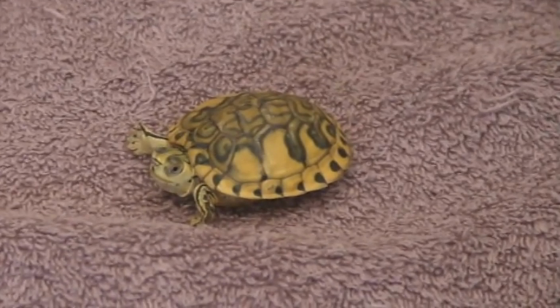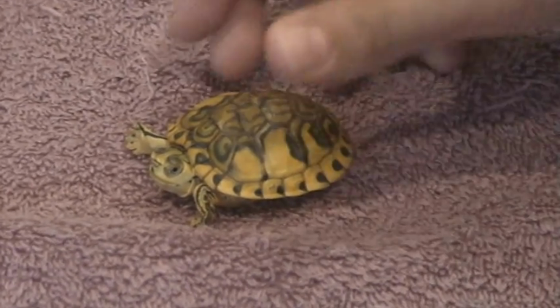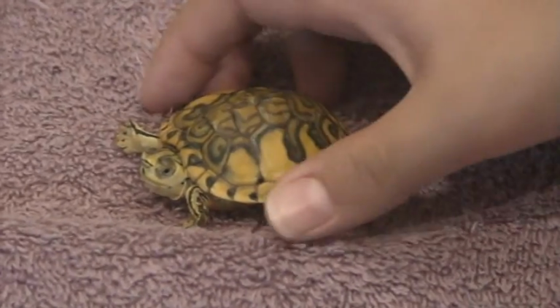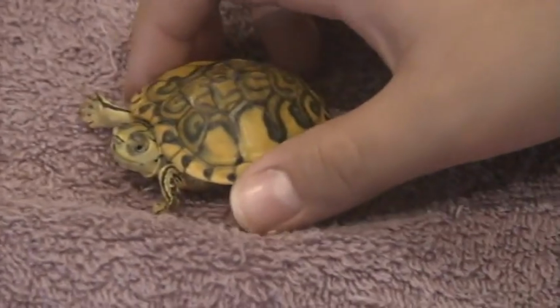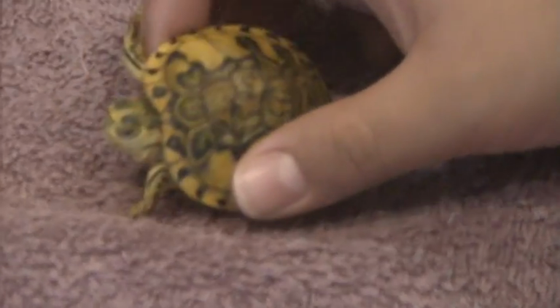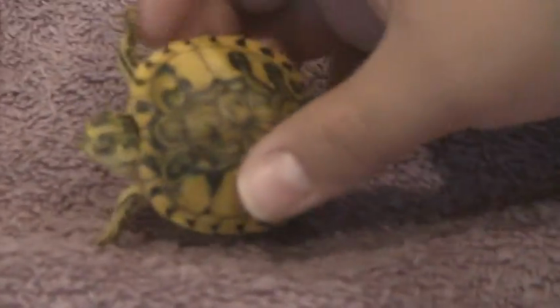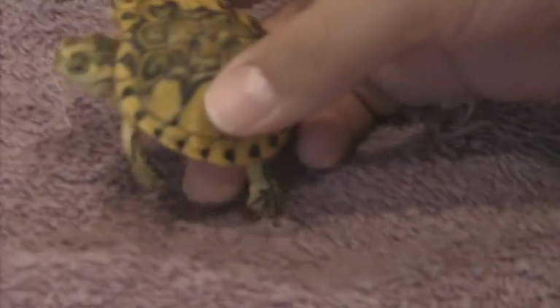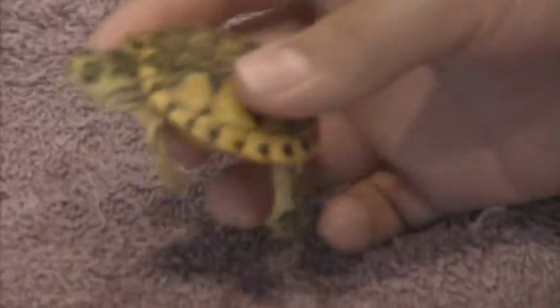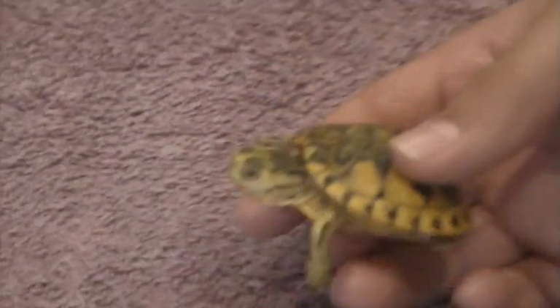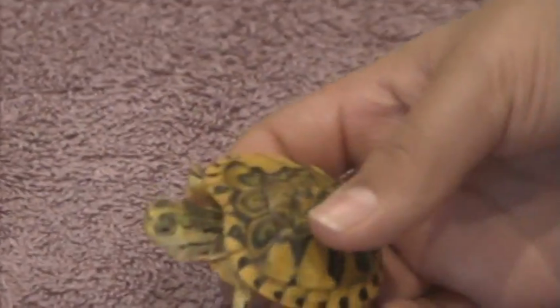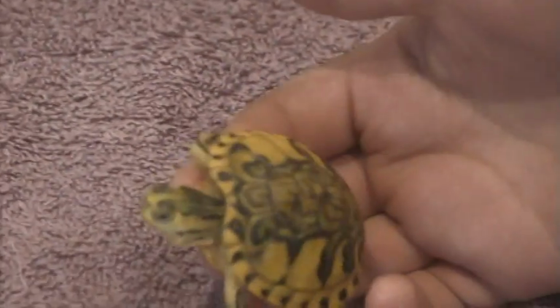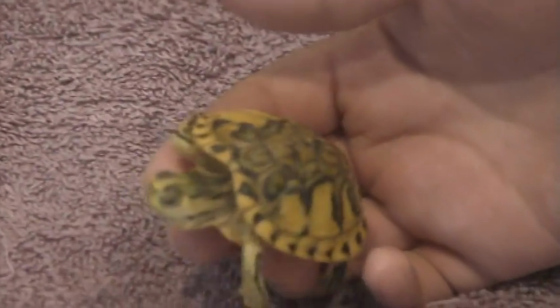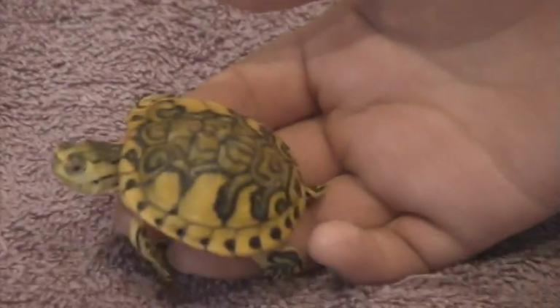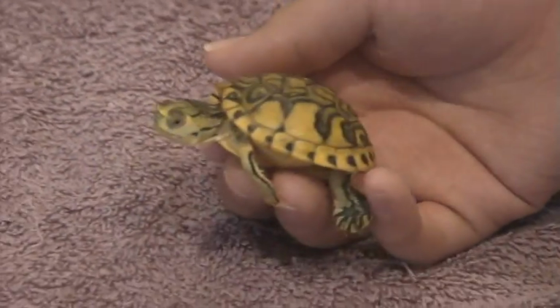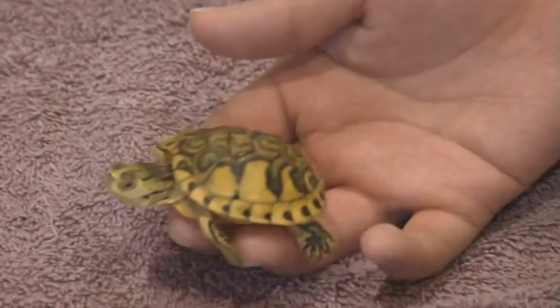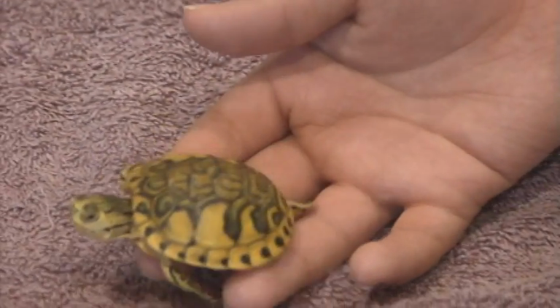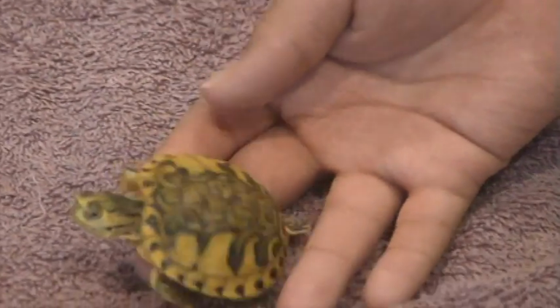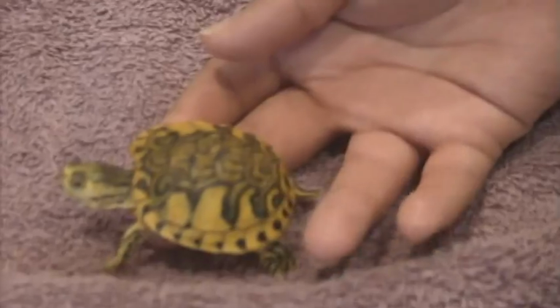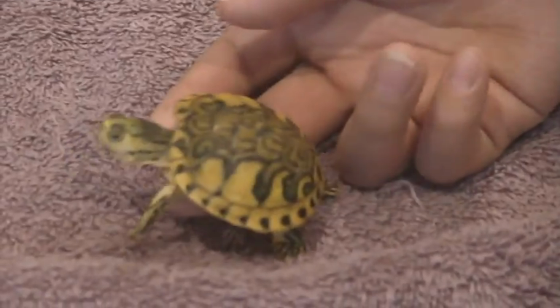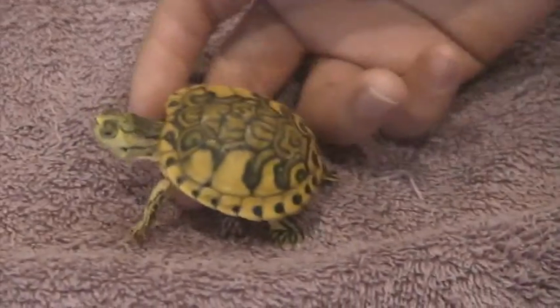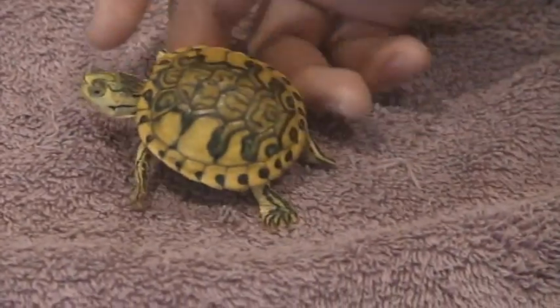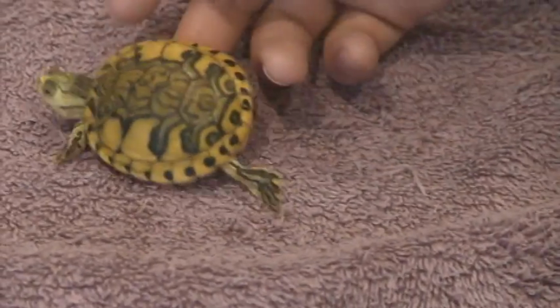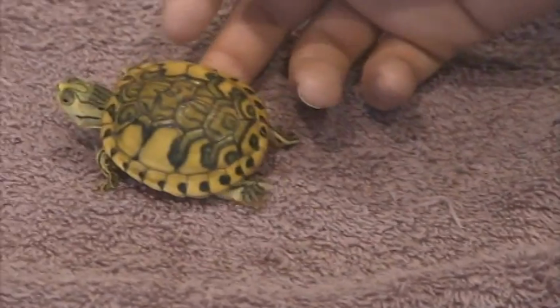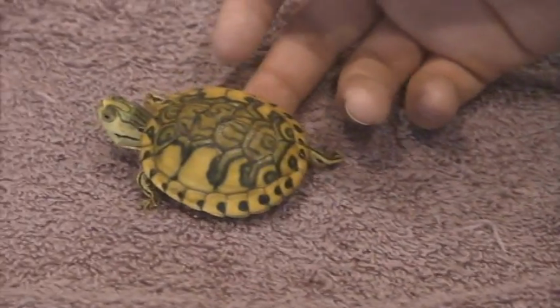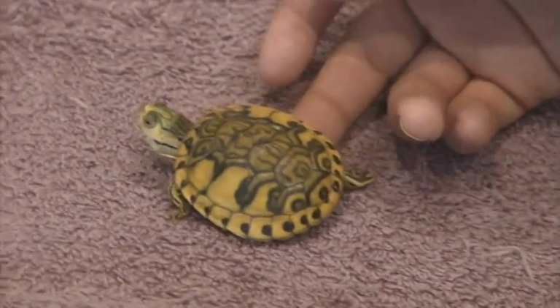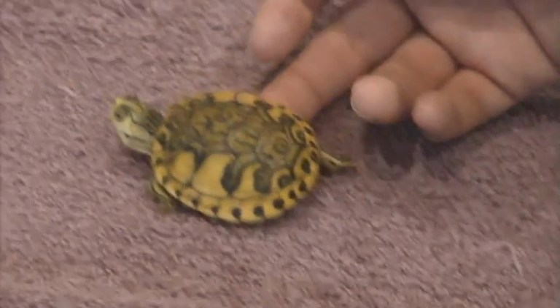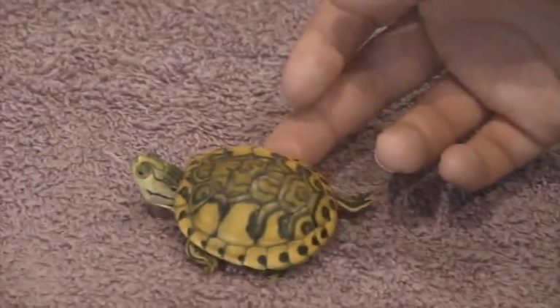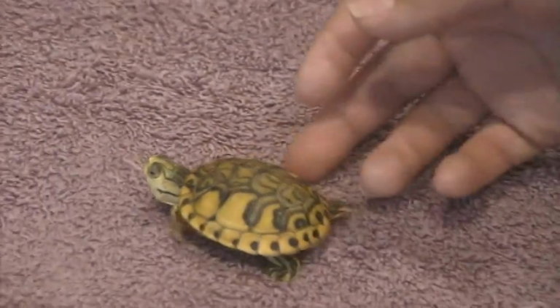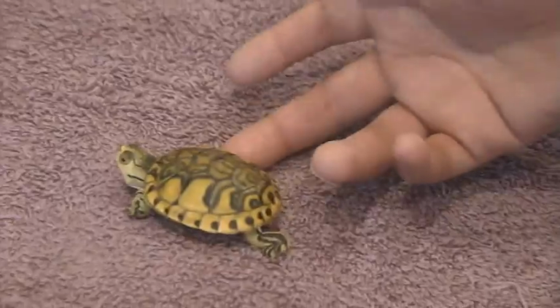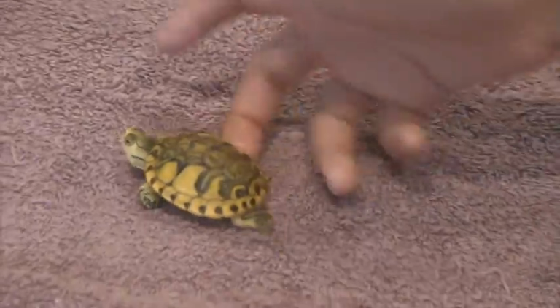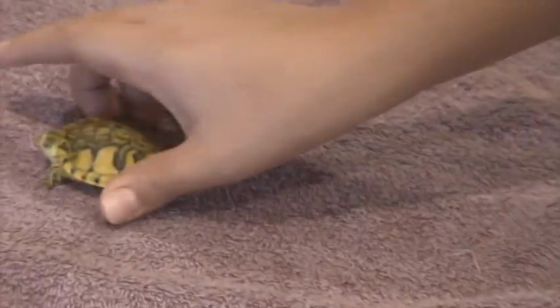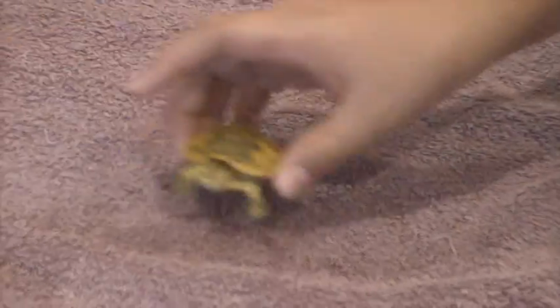My yellow belly — my clown yellow belly slider. You can tell it's a clown because it's yellow, and most turtles are yellow except like albinos and pastels, clowns, whatever you like calling them.